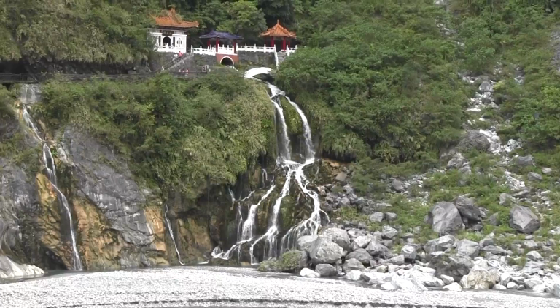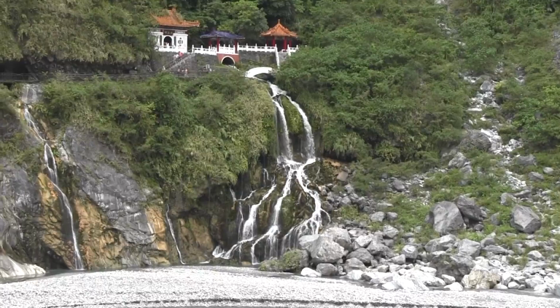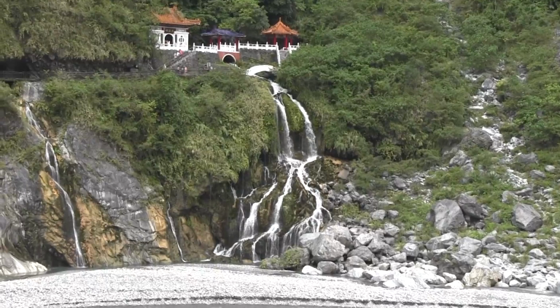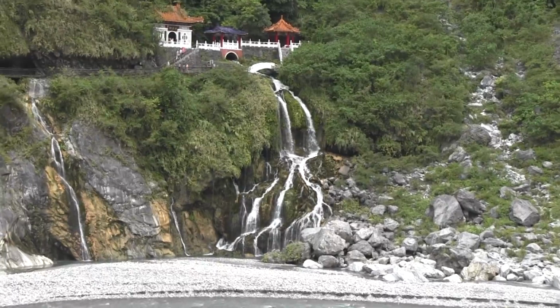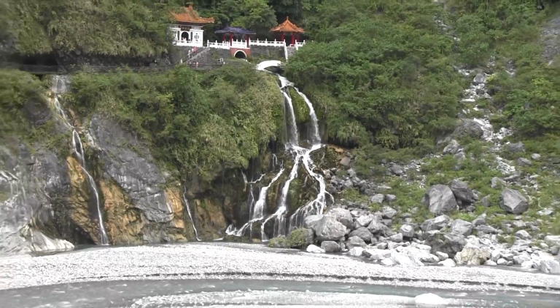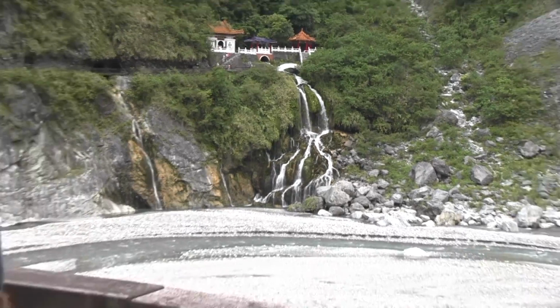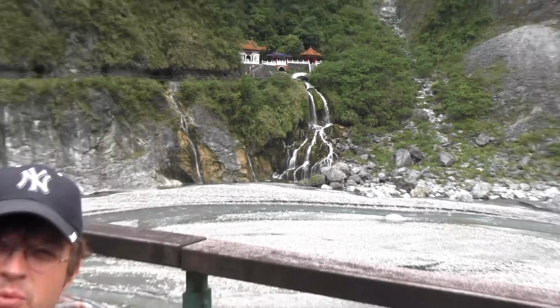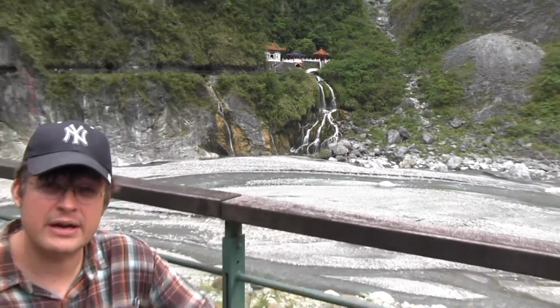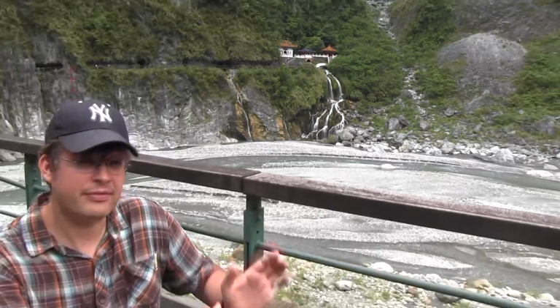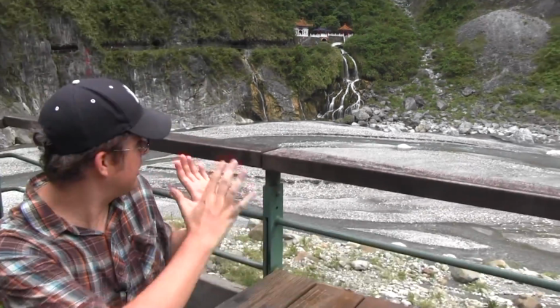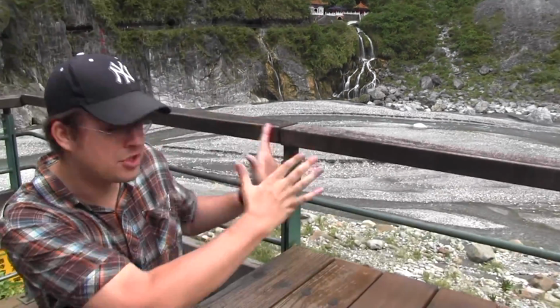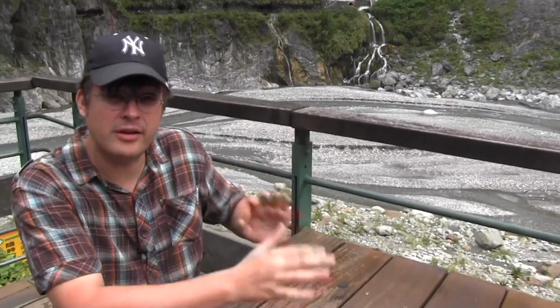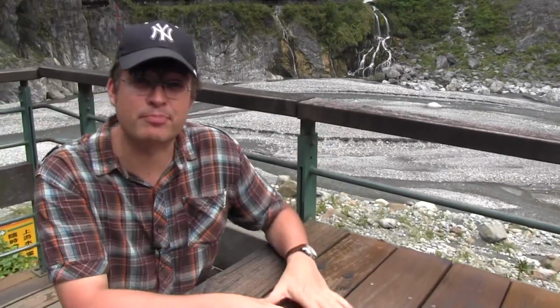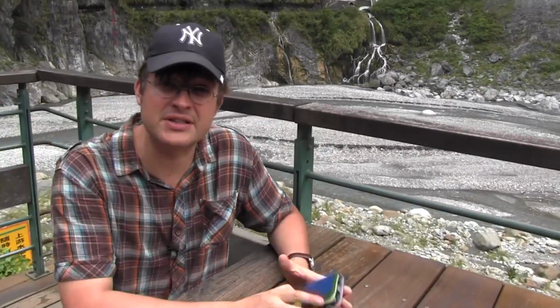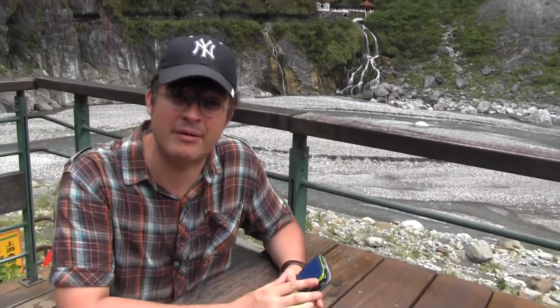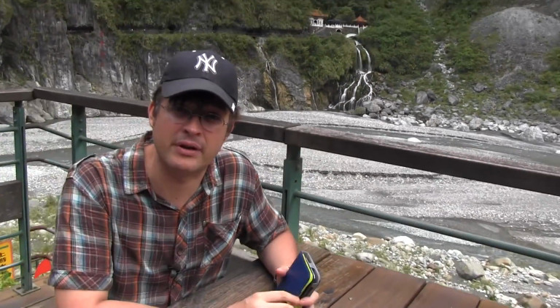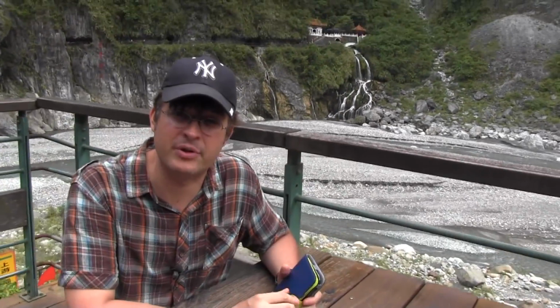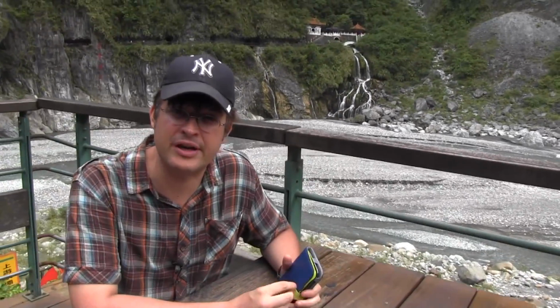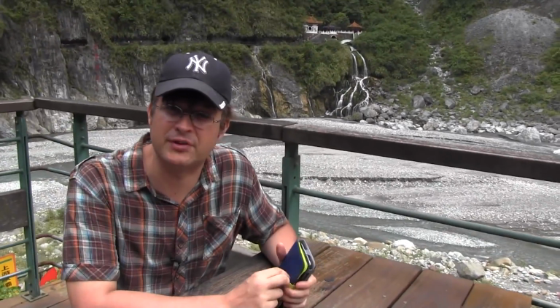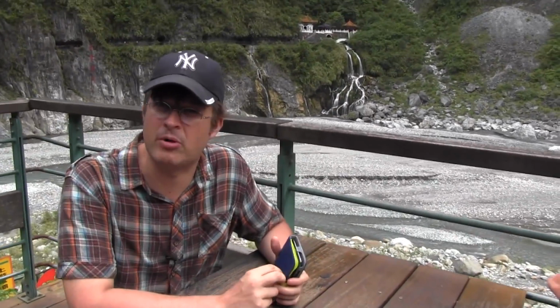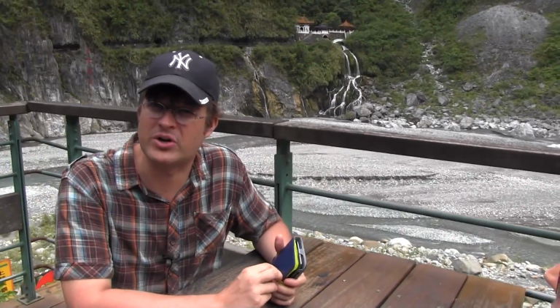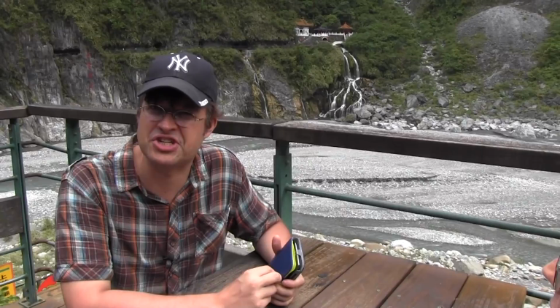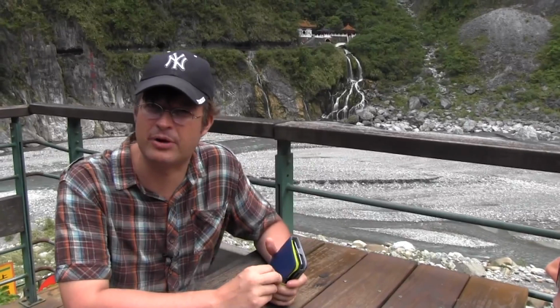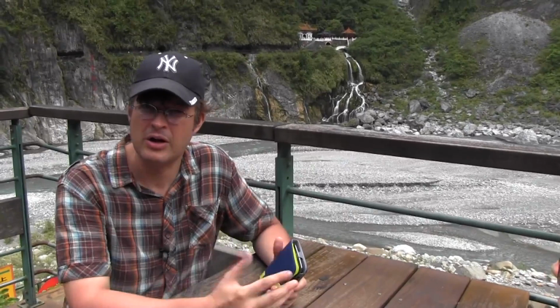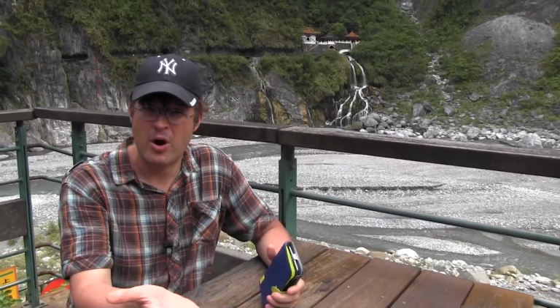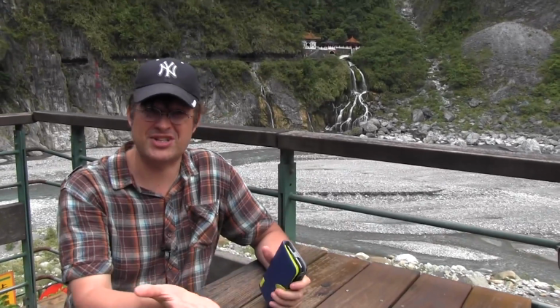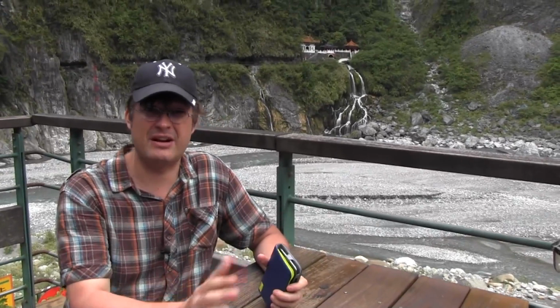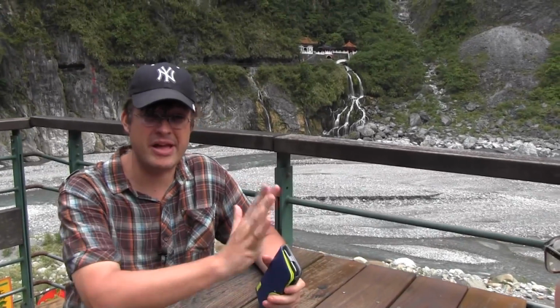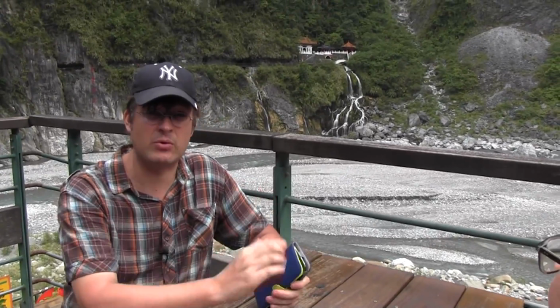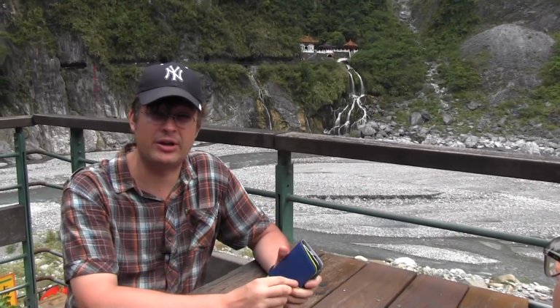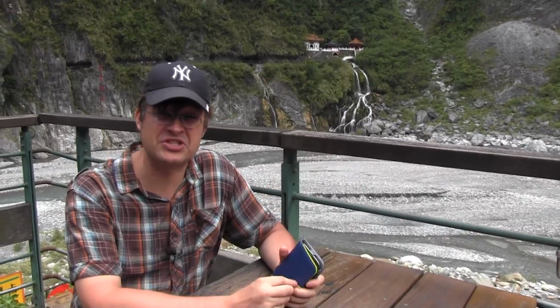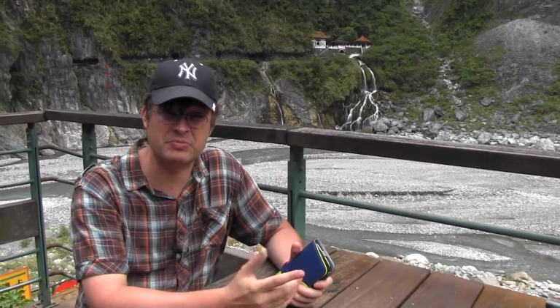Hey guys, Sergio from Mobile Geeks here. We are at the Eternal Spring Temple at the beginning of the Taroko National Park. We just had an amazing ride on our scooters.